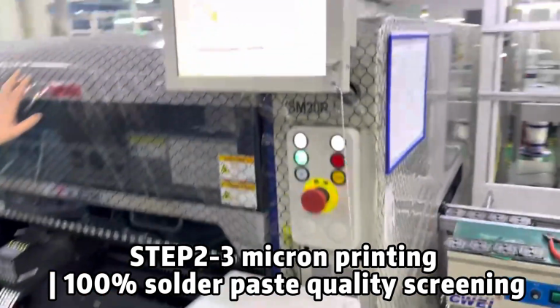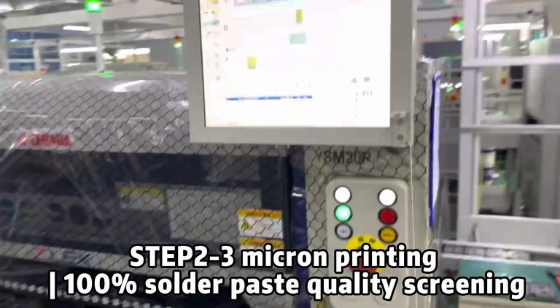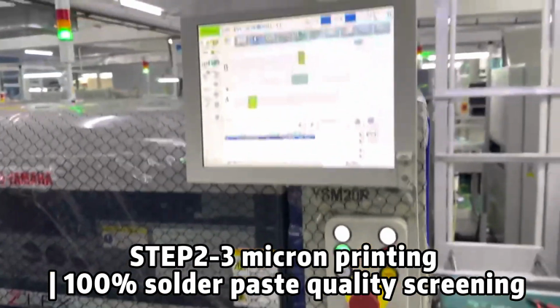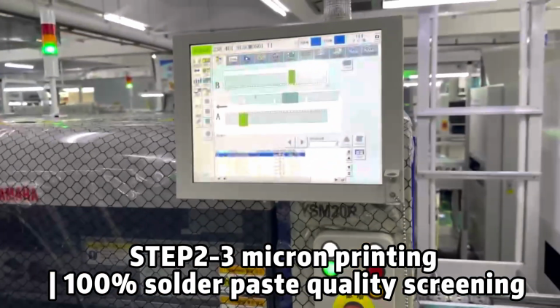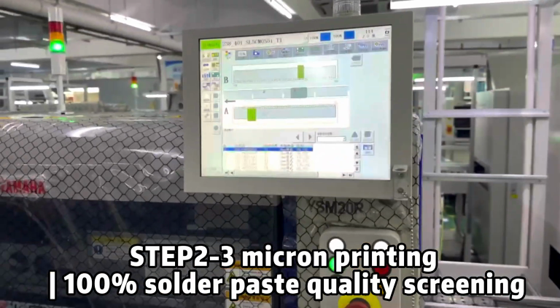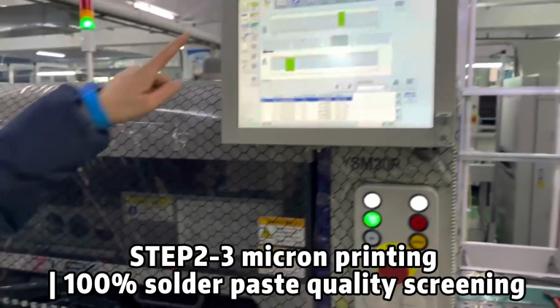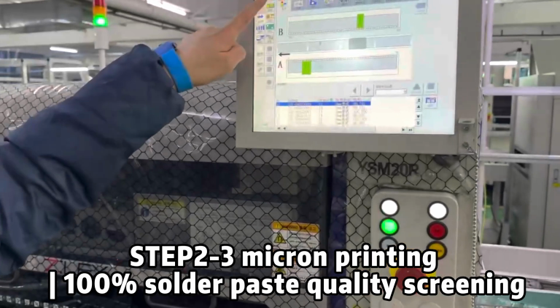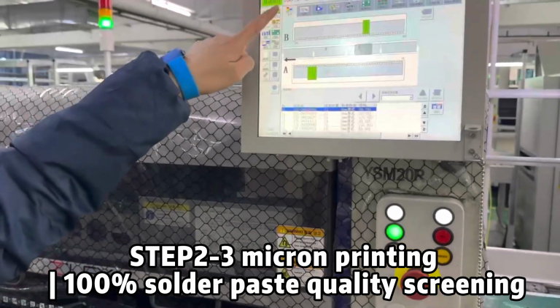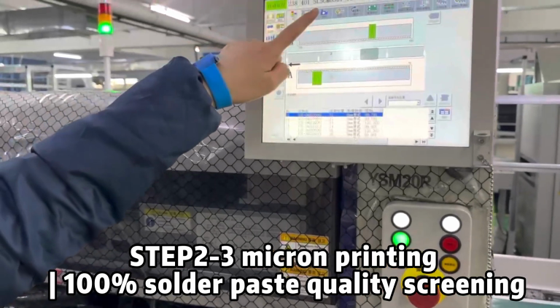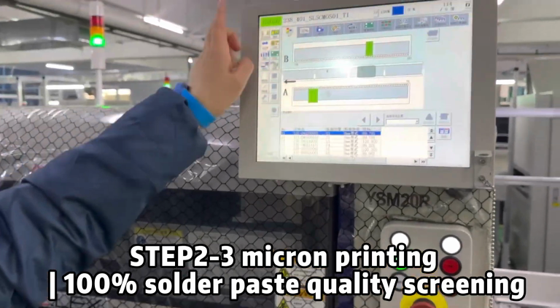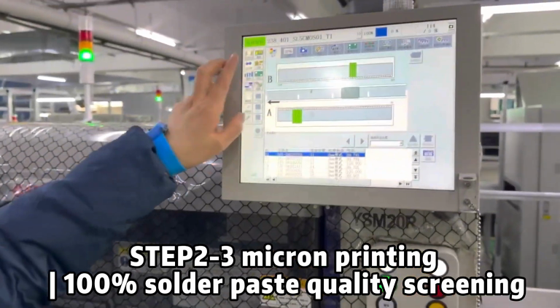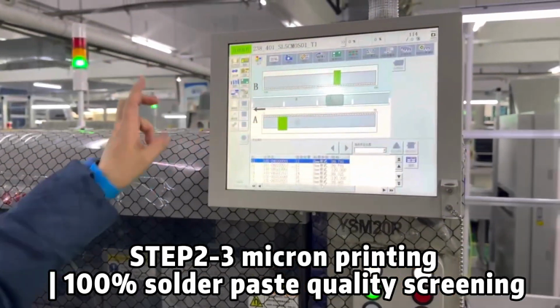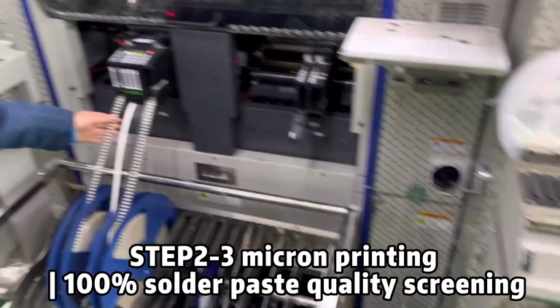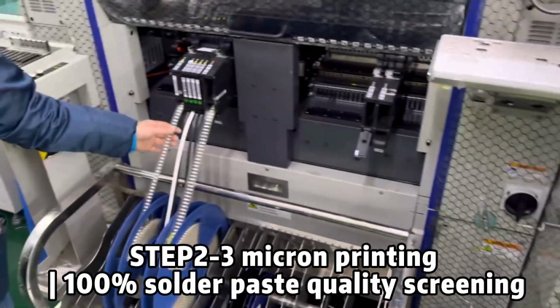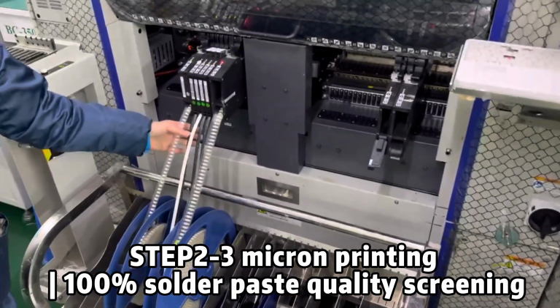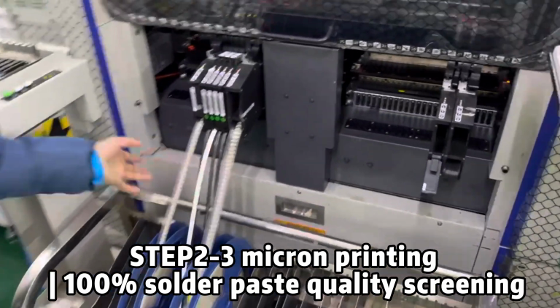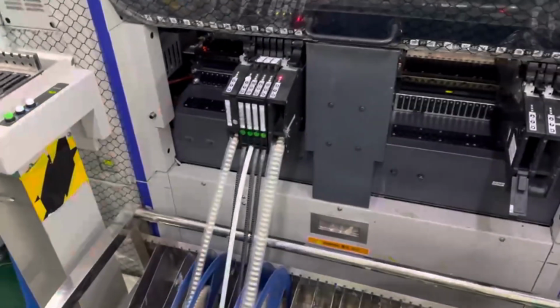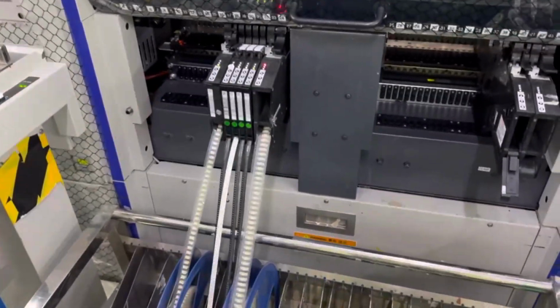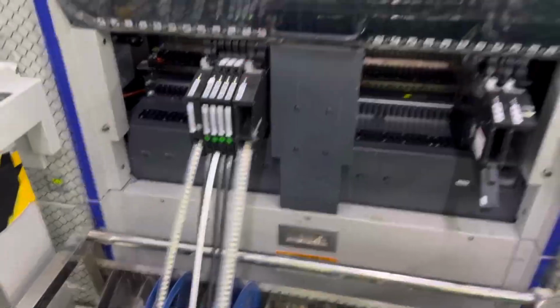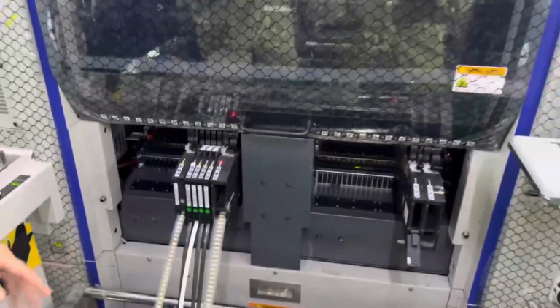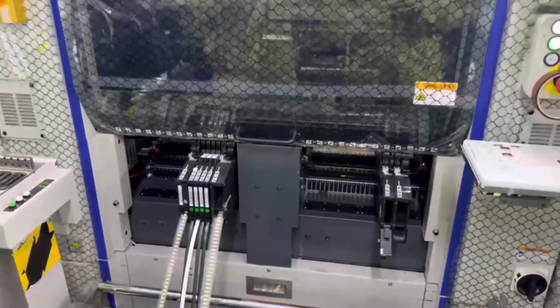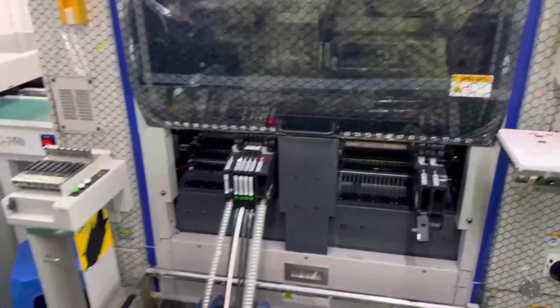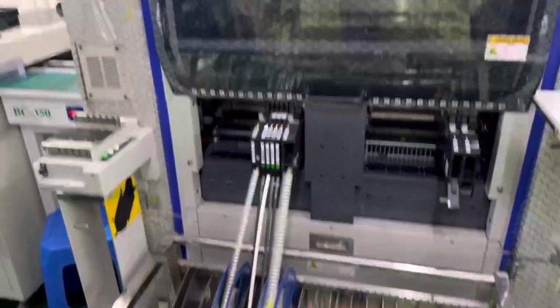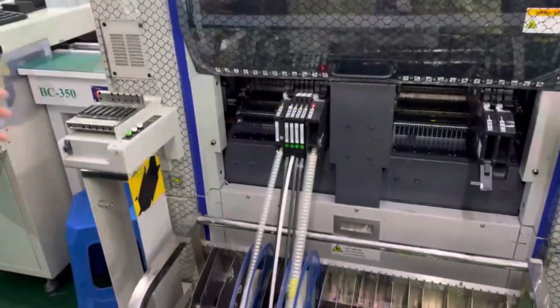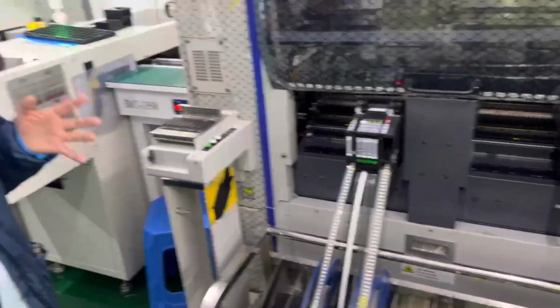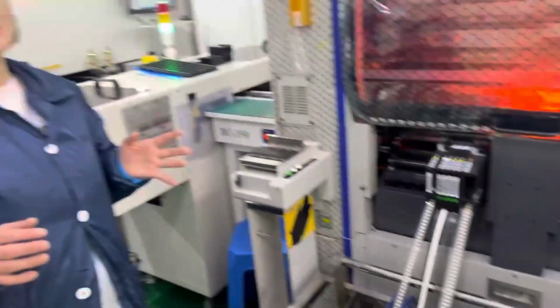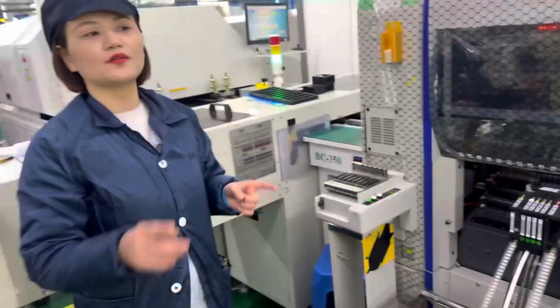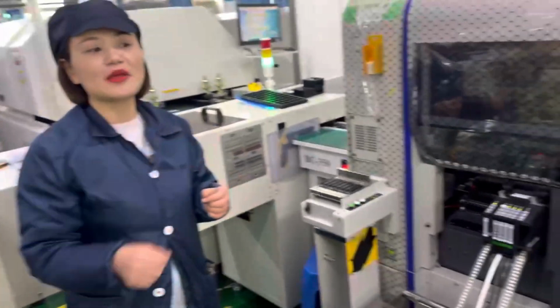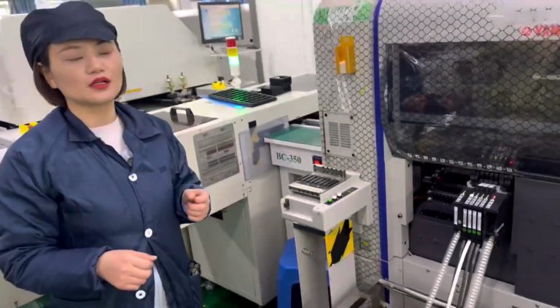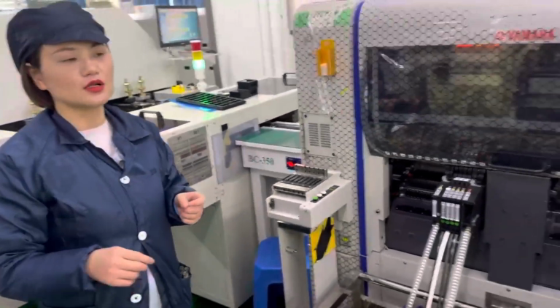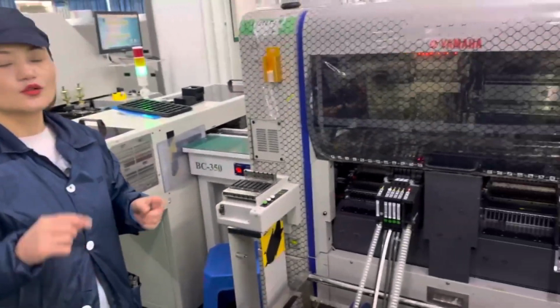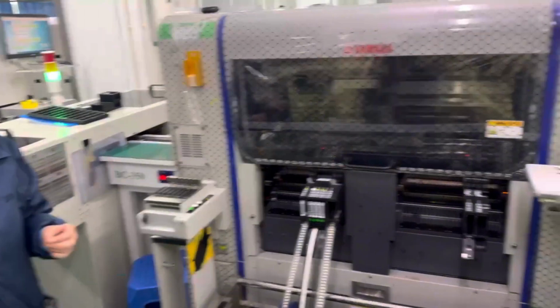Step 1: On the board — place the PCB into the equipment for processing. Step 2: Printing — the solder paste is evenly coated on the PCB pad to prepare for the installation of components.